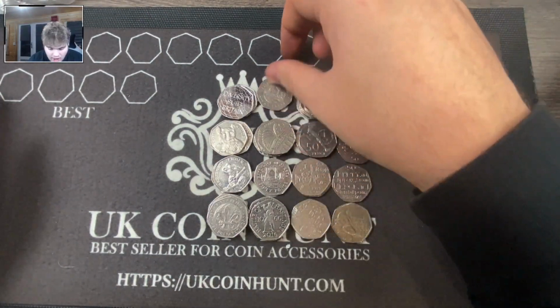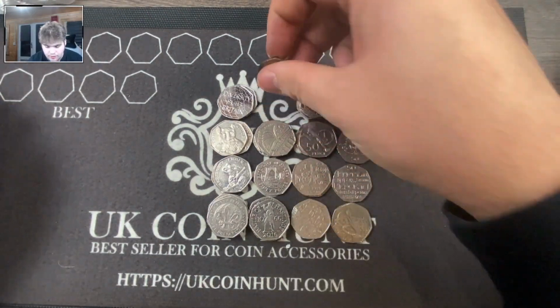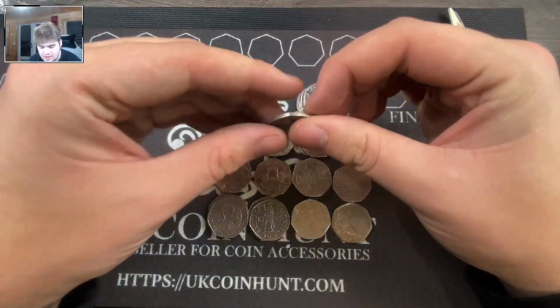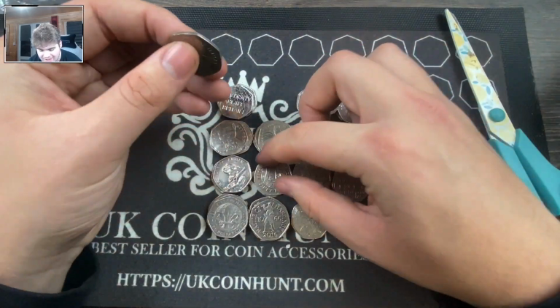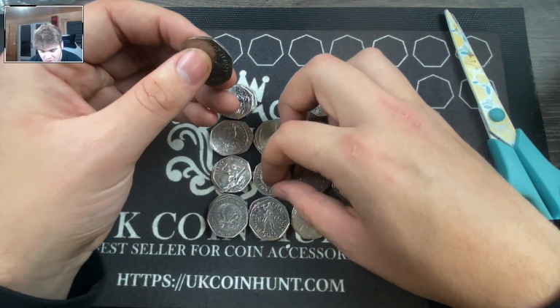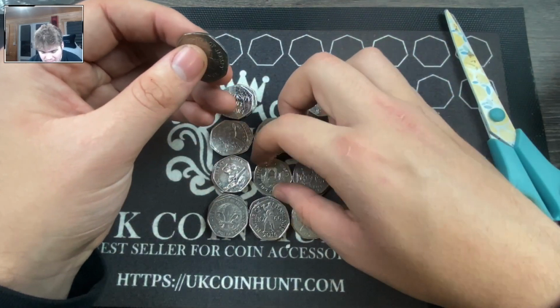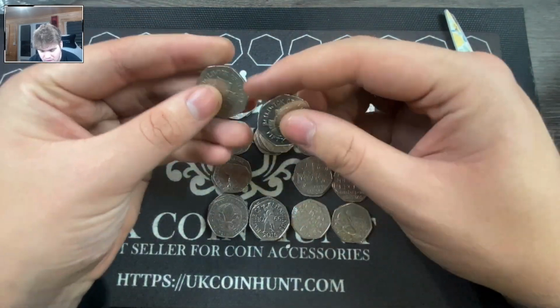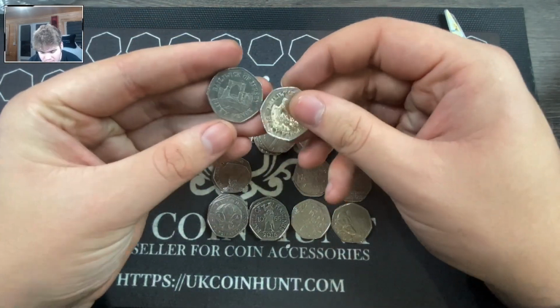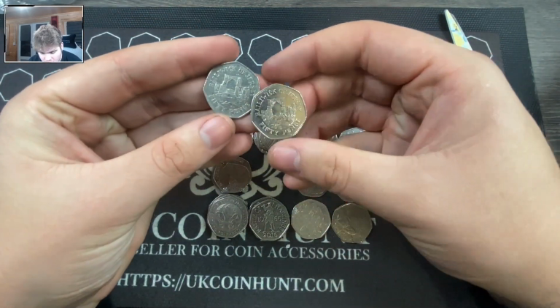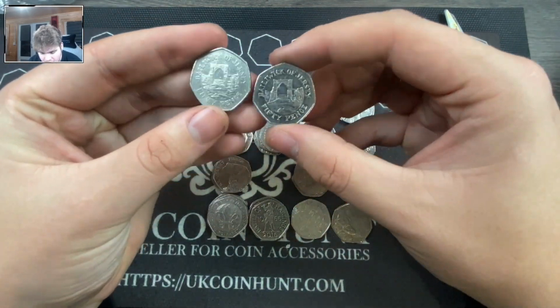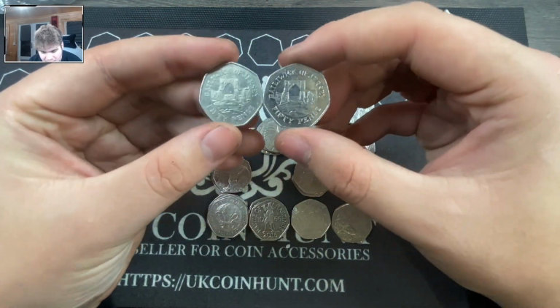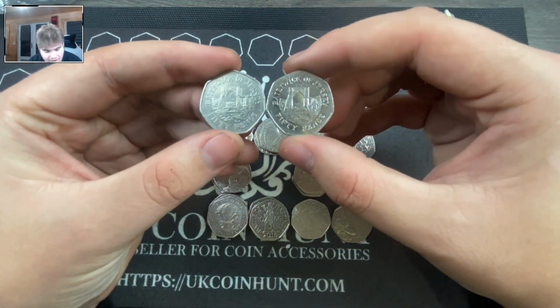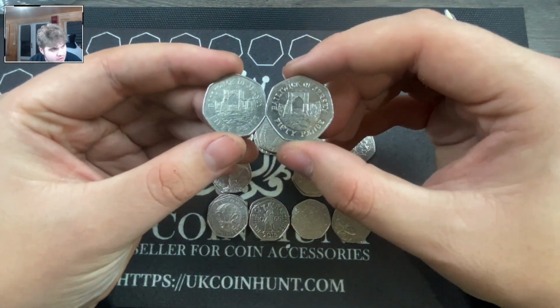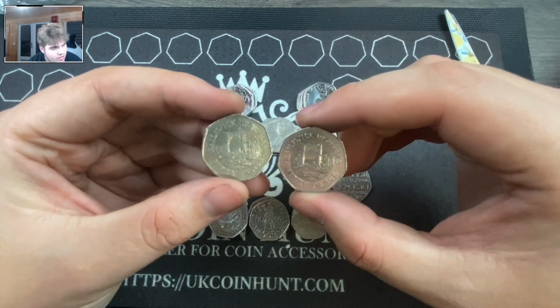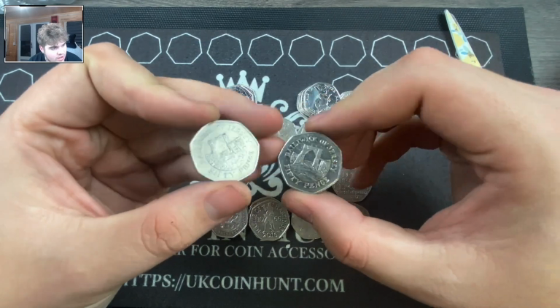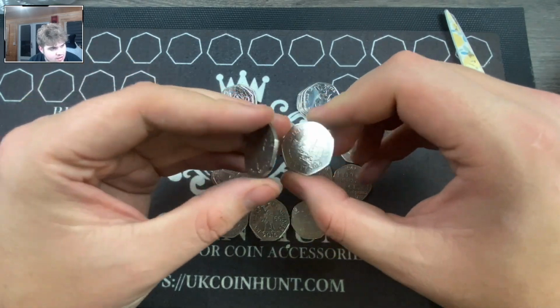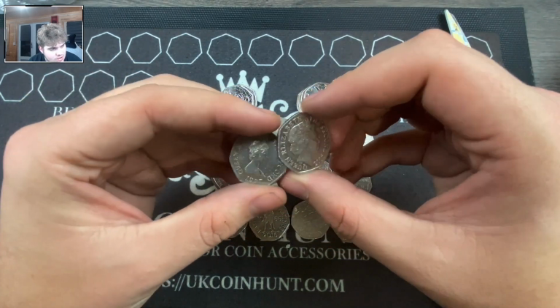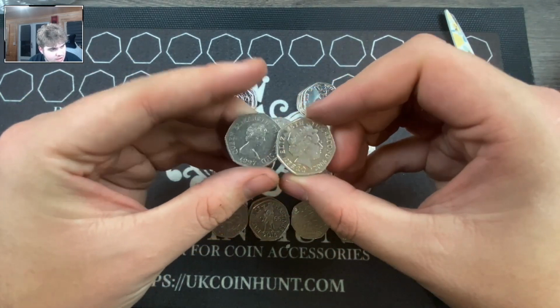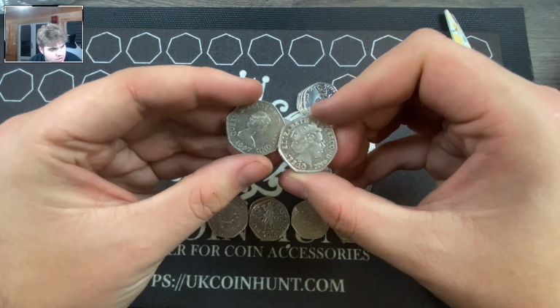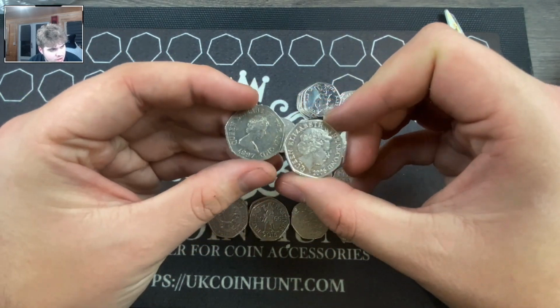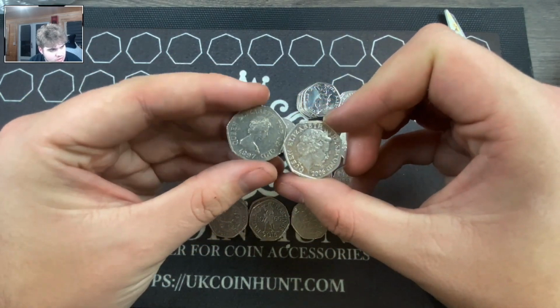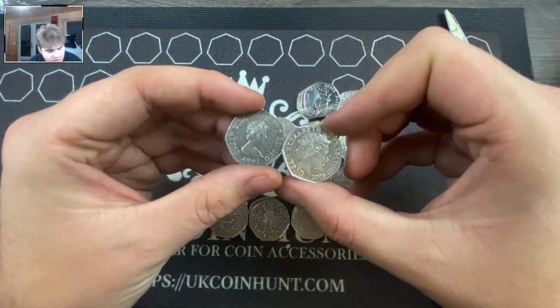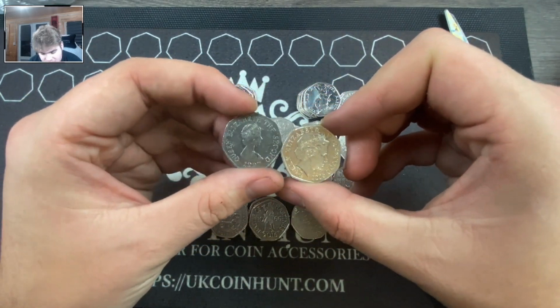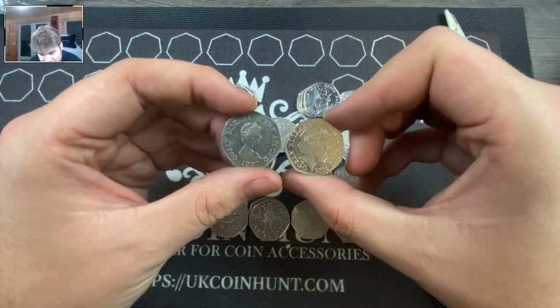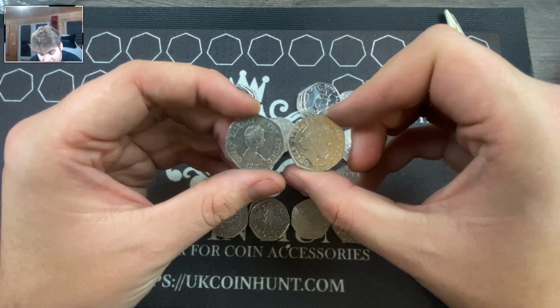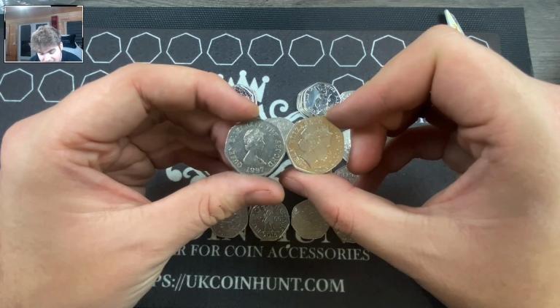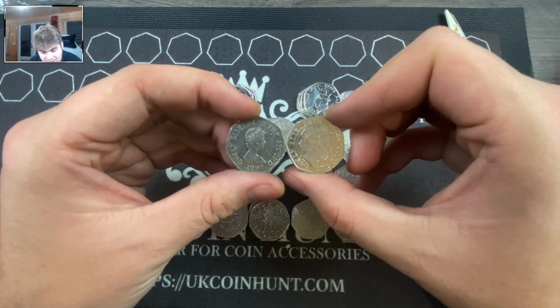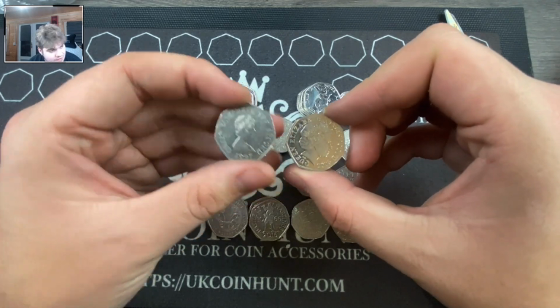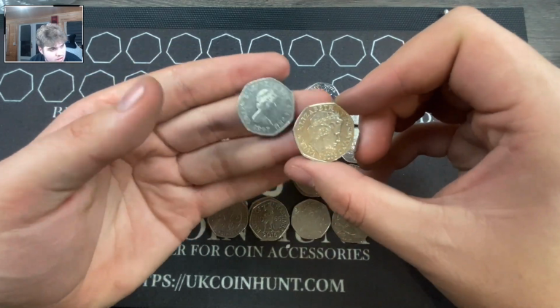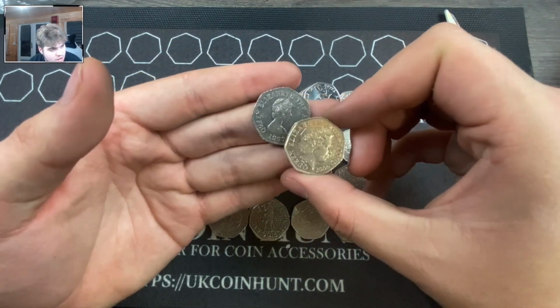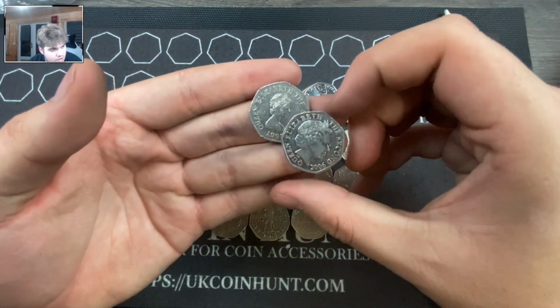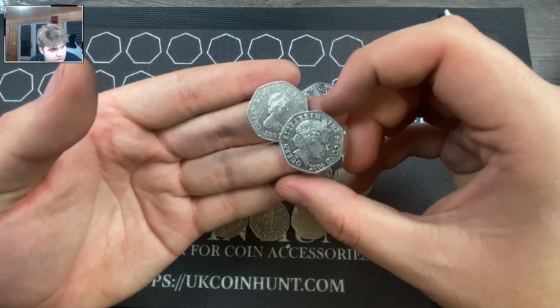I think that's it — I just need to double check that was 250 pounds worth. You guys might not actually know this: these Jersey coins are not legal tender in the UK, so it's weird that we keep getting them. If I switch them around, we've got two different variants — 2006 and 1997.